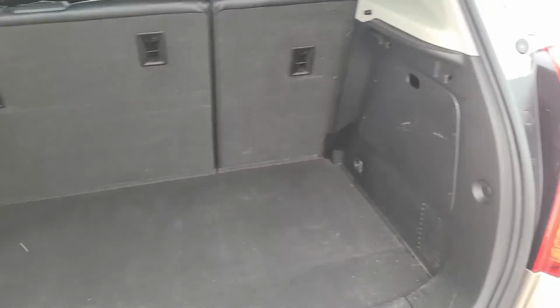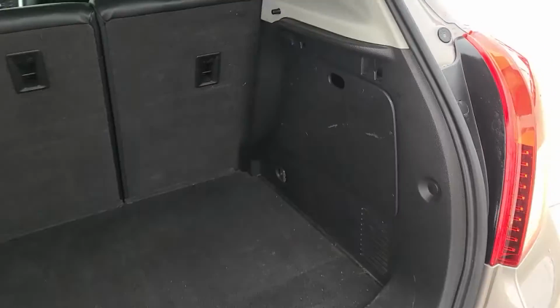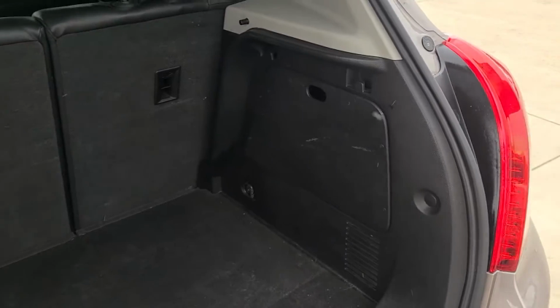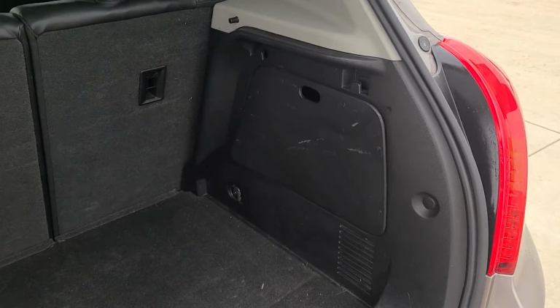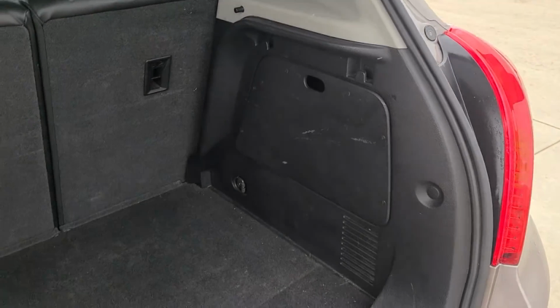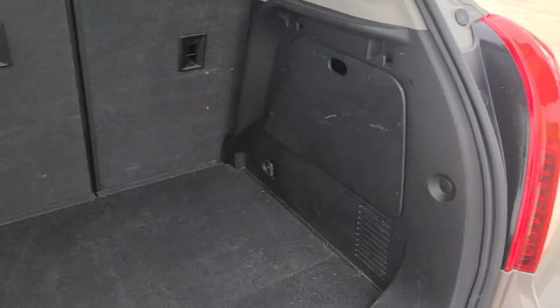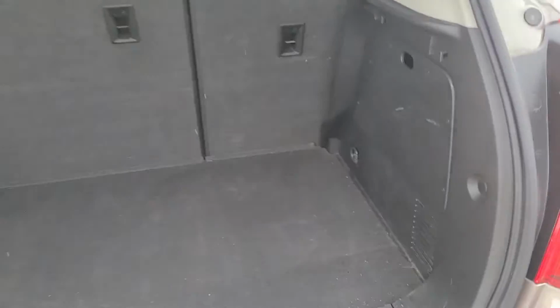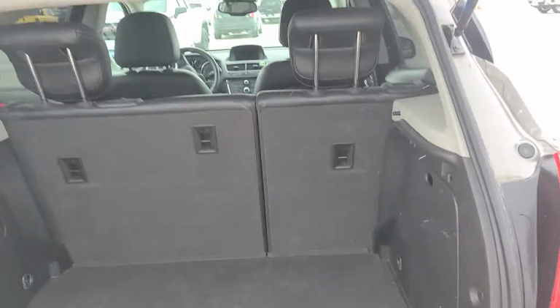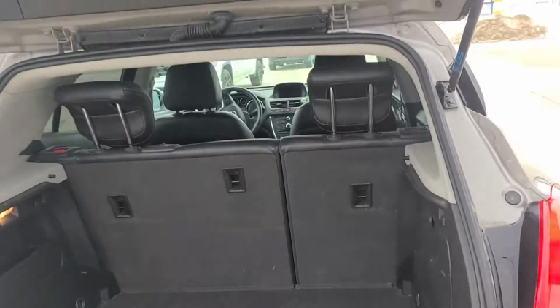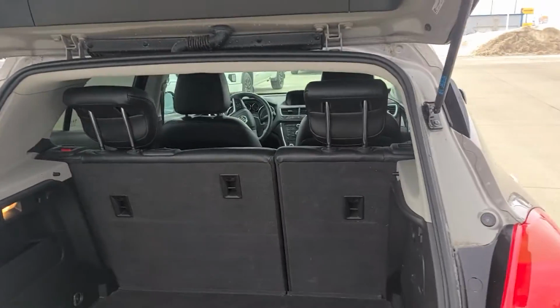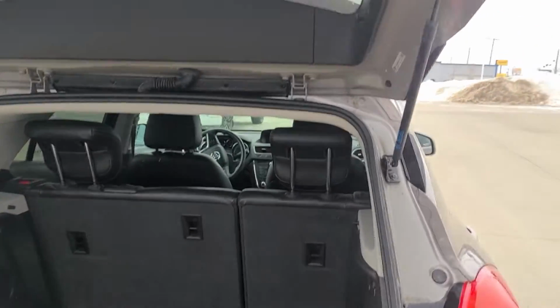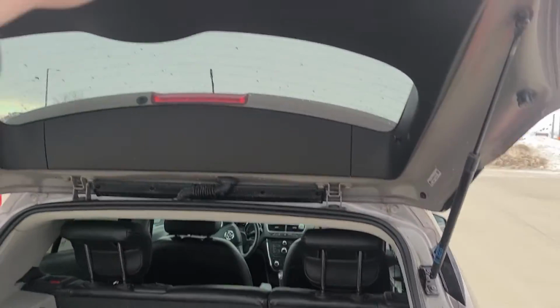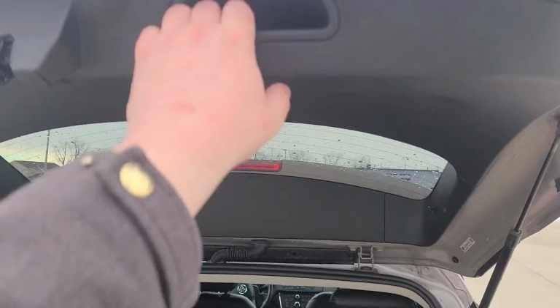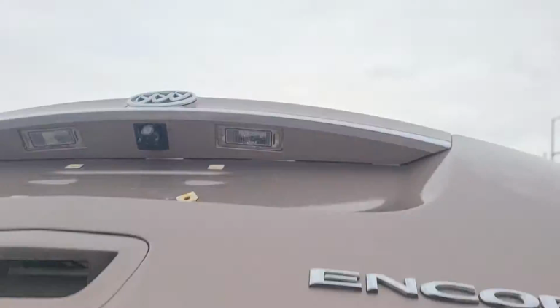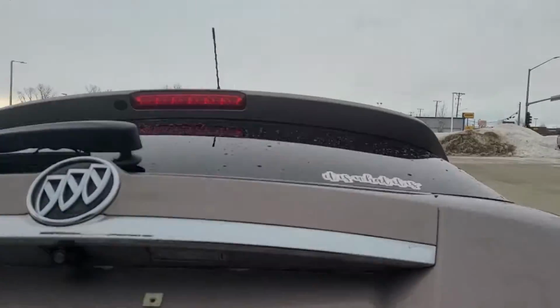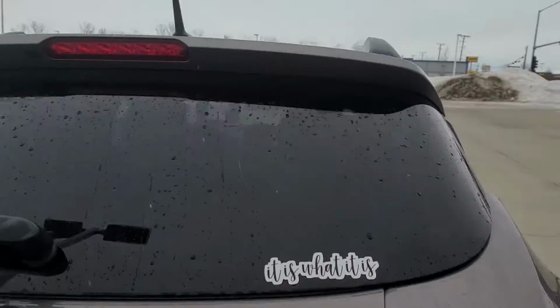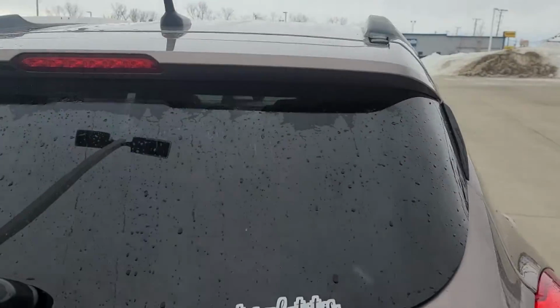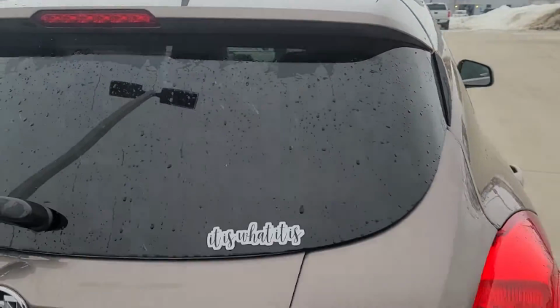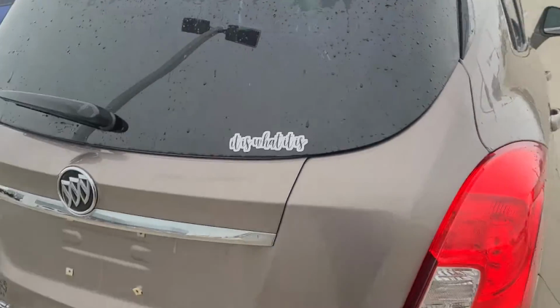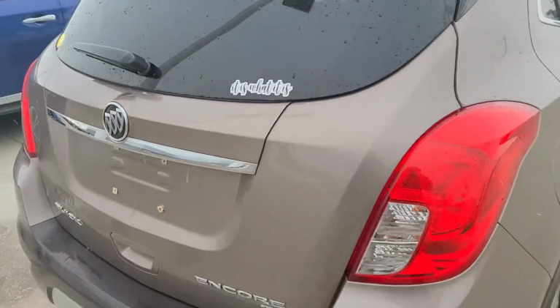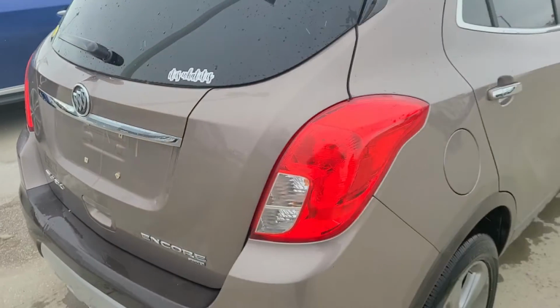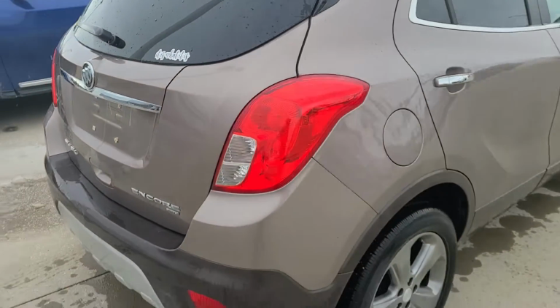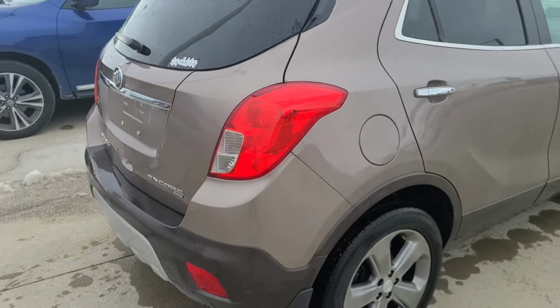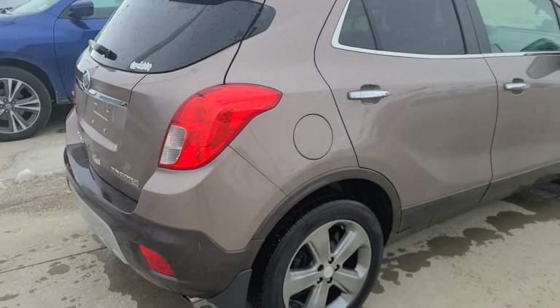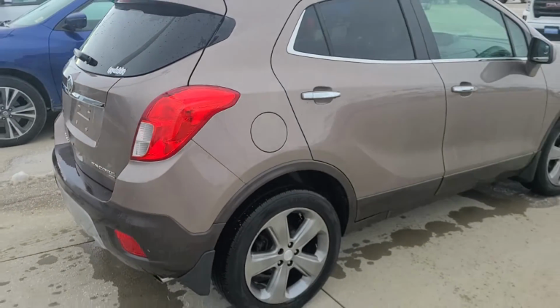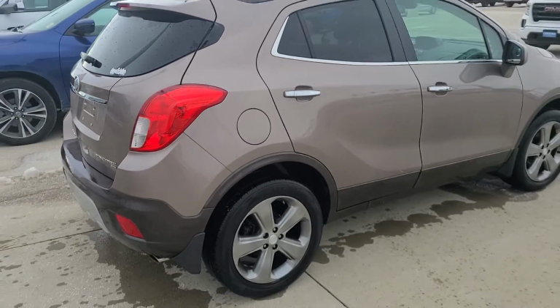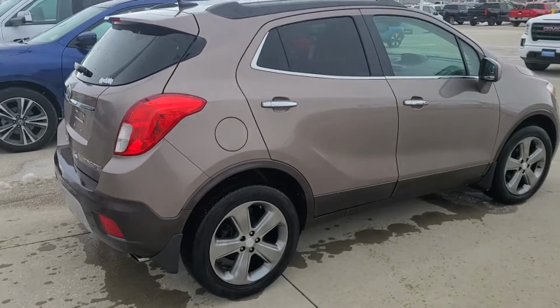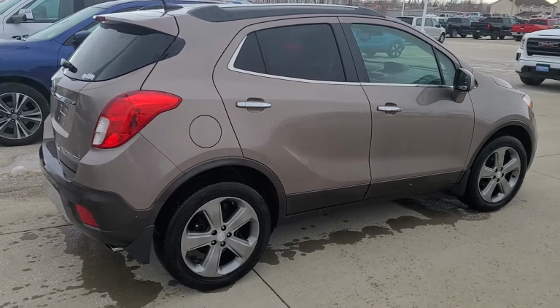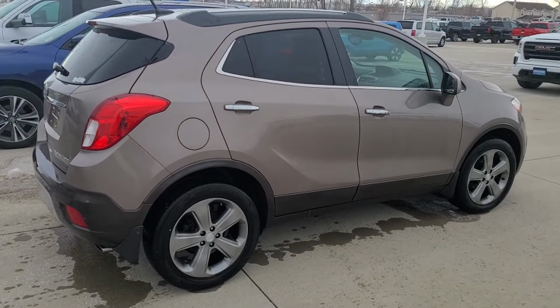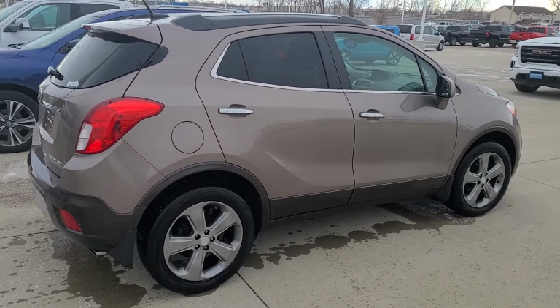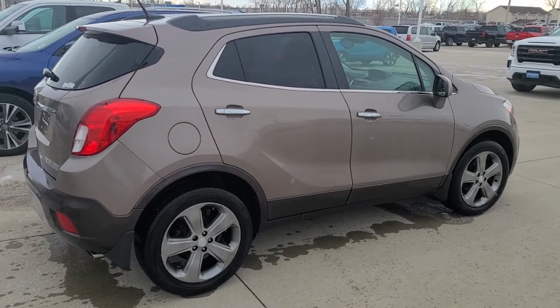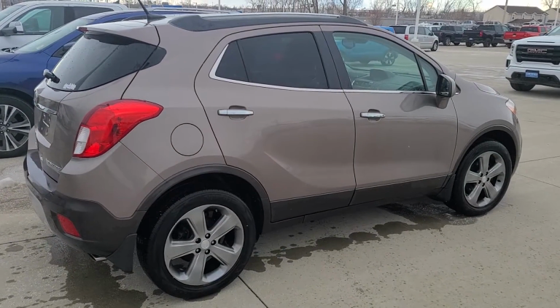You've got some extra storage over here on the side, and here's the other side — extremely clean vehicle.